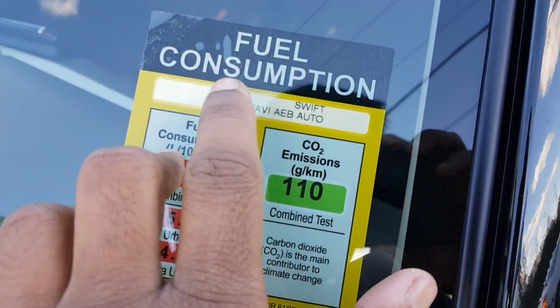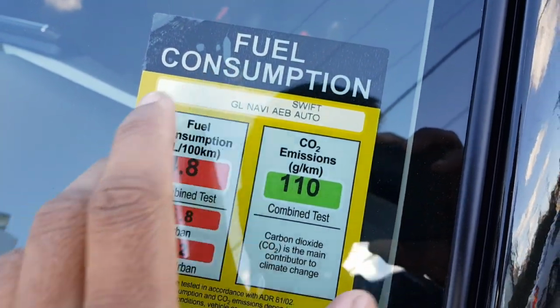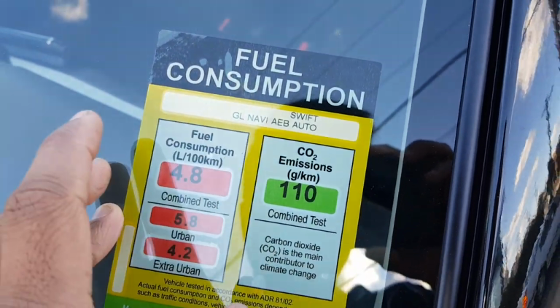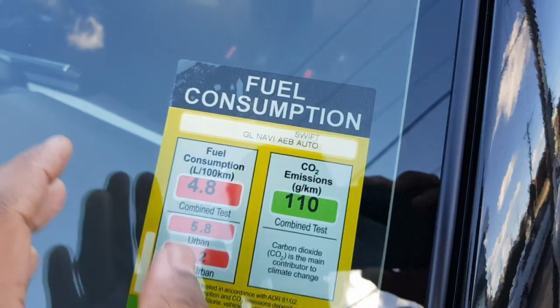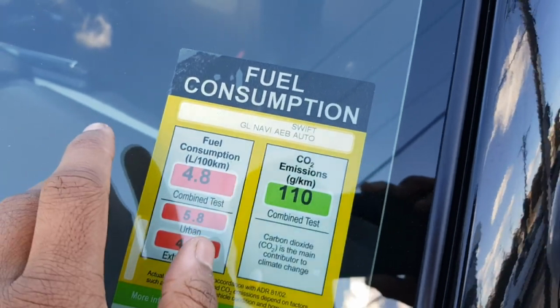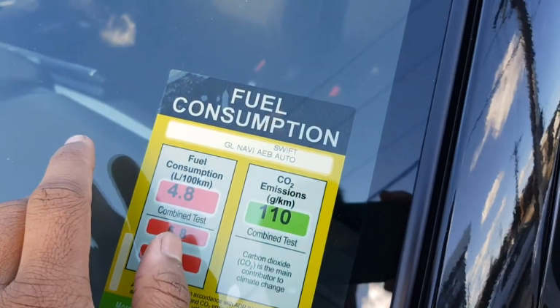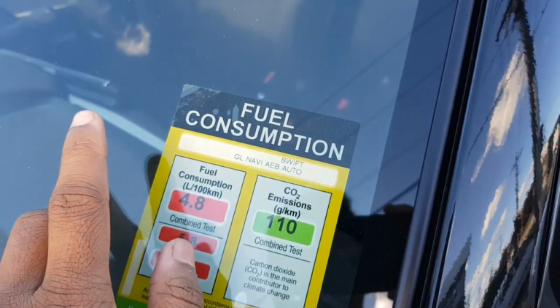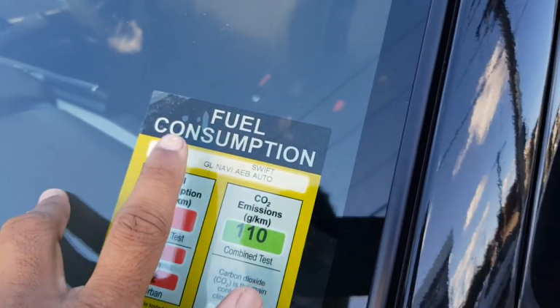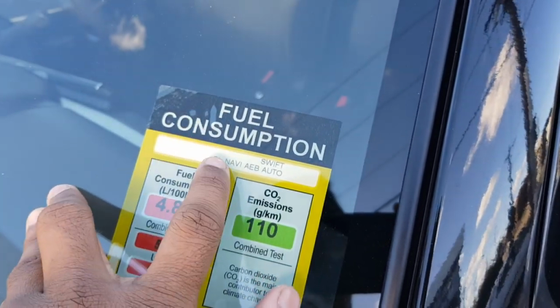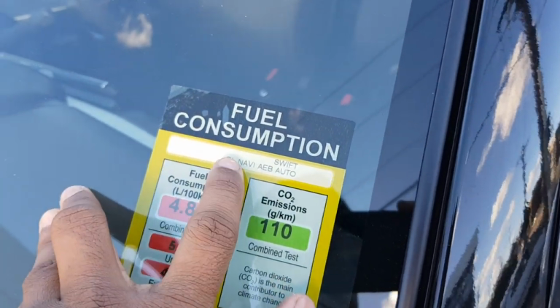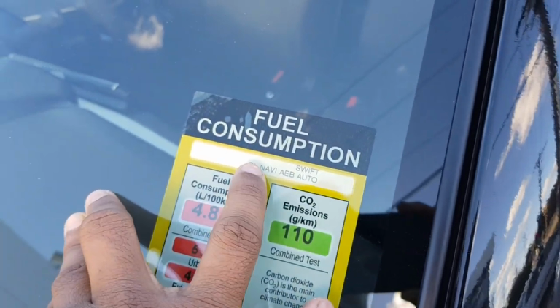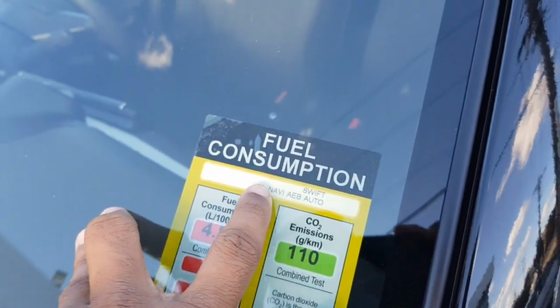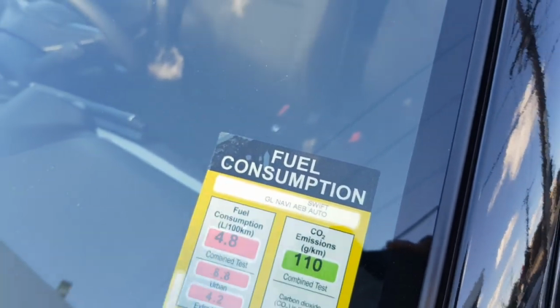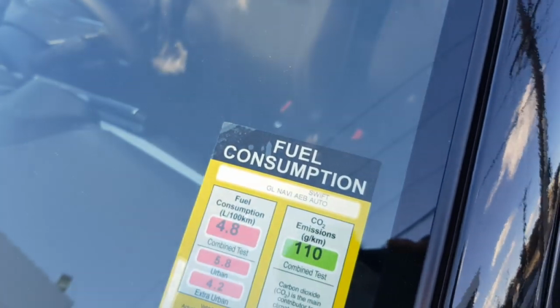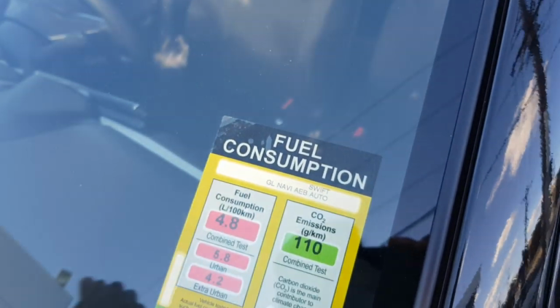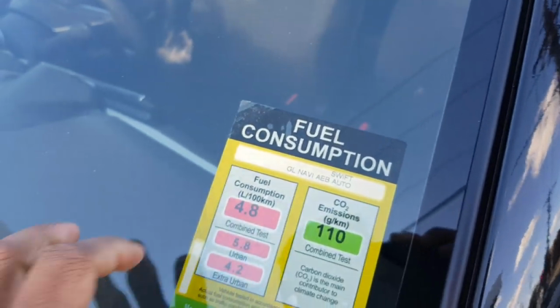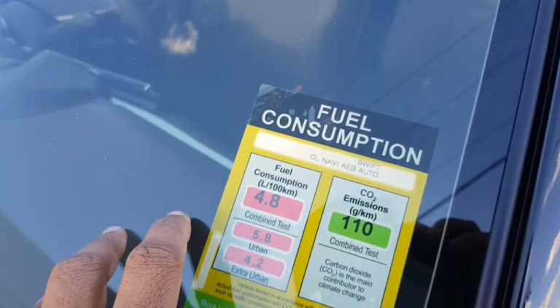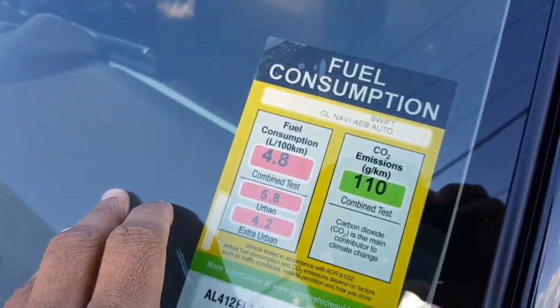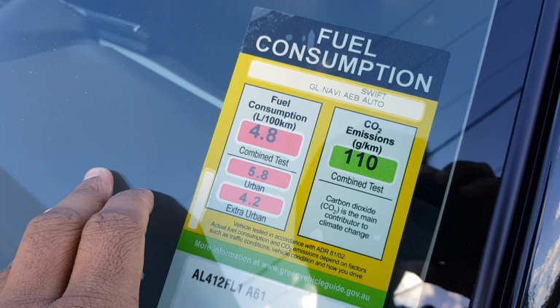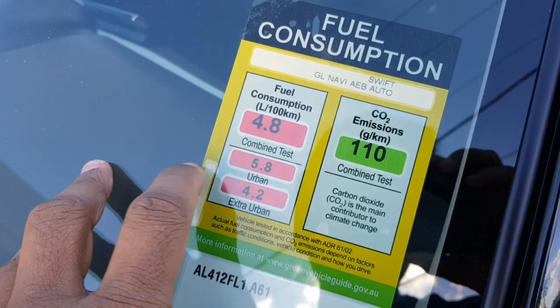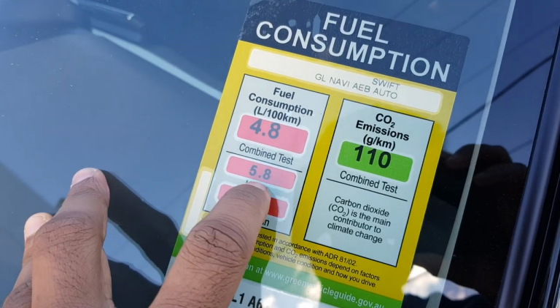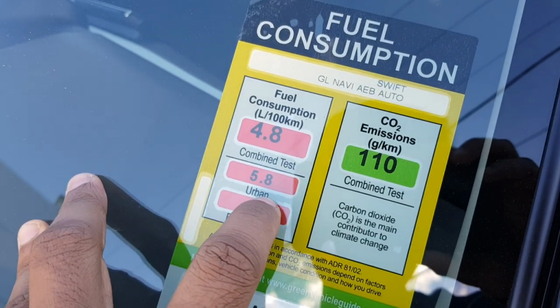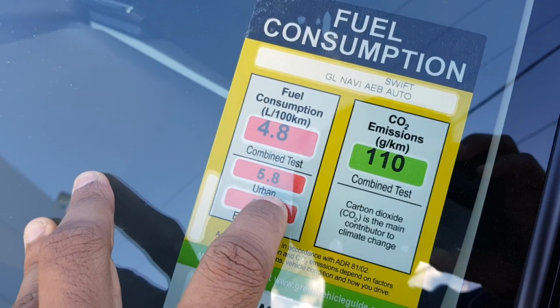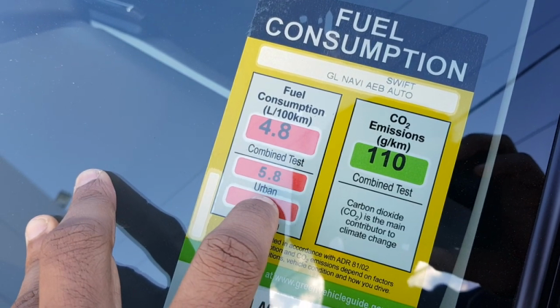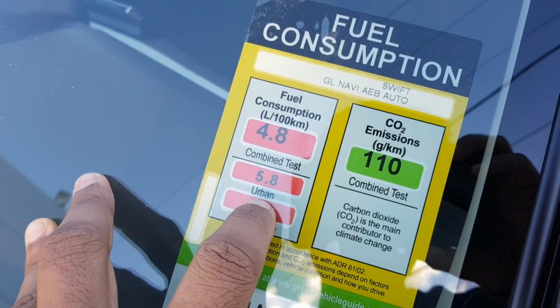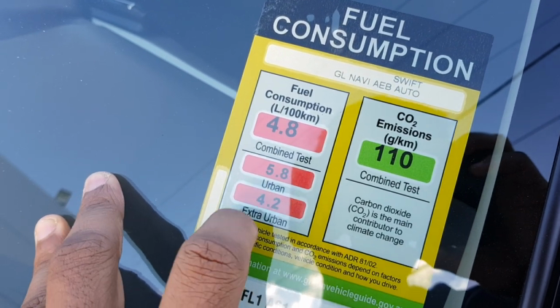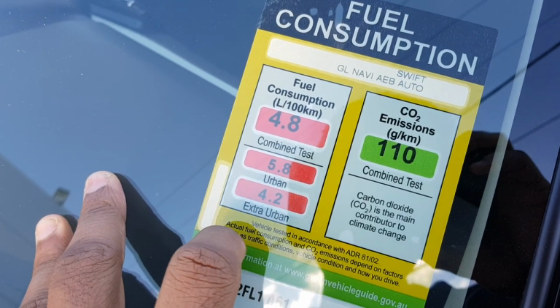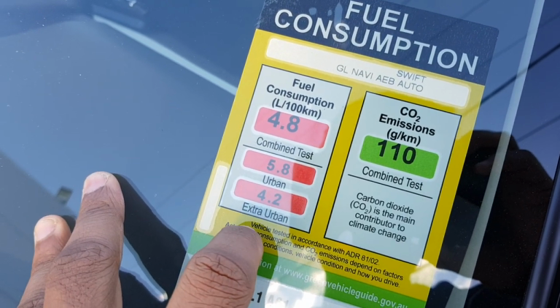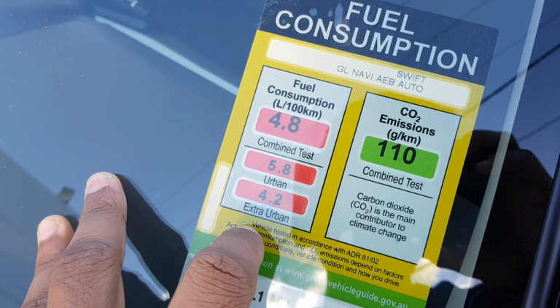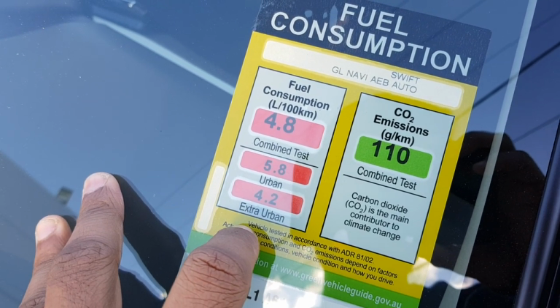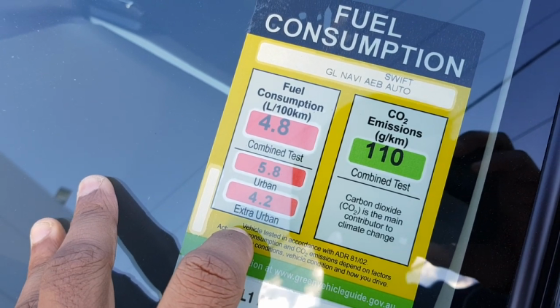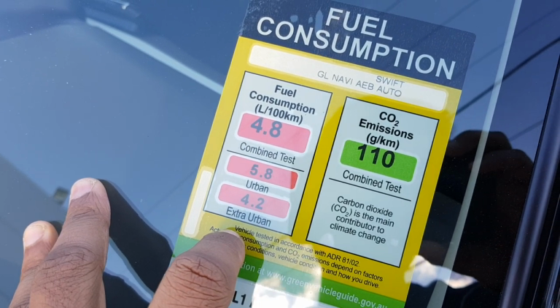It also has a 1.2 litre 4-cylinder engine, which is the same engine that you have on the Ignis. Very cool. Urban fuel consumption is 5.8, extra urban 4.2.